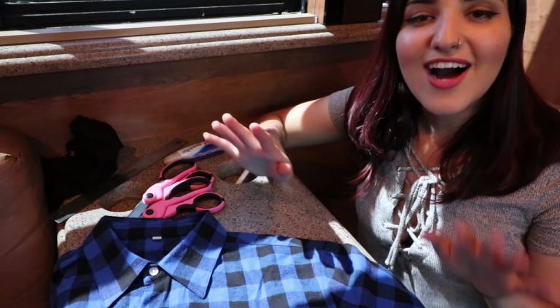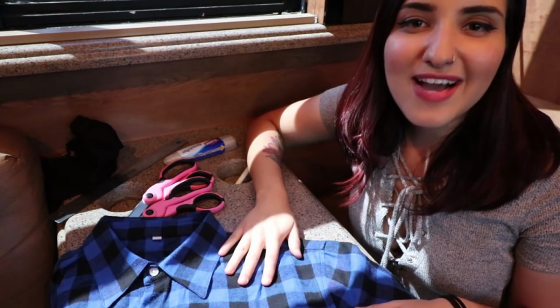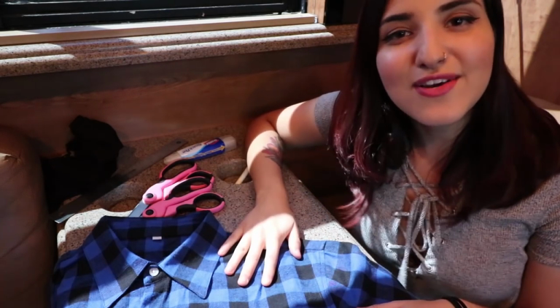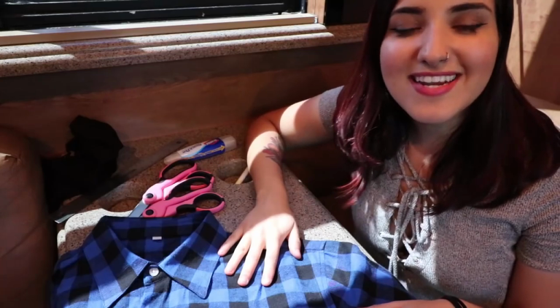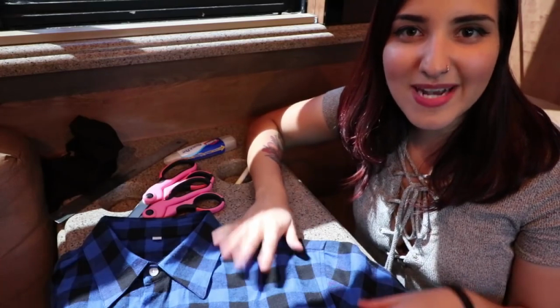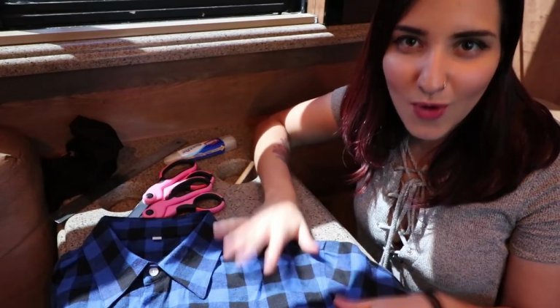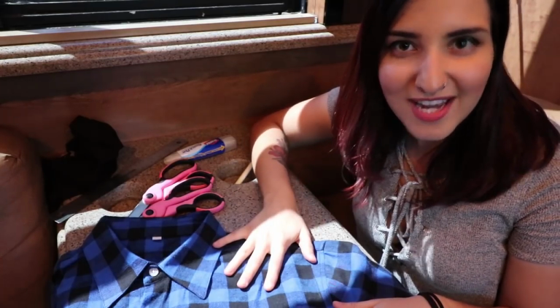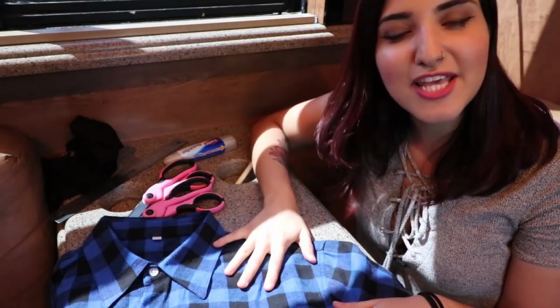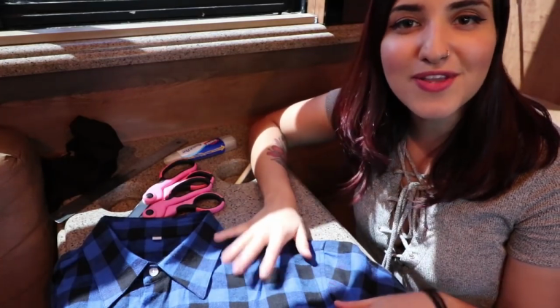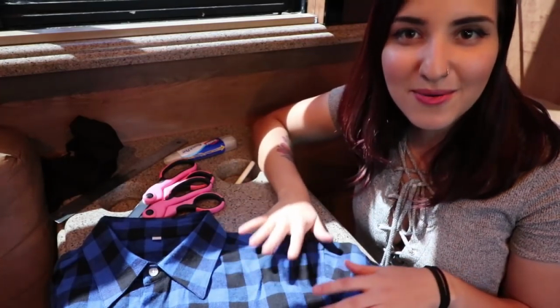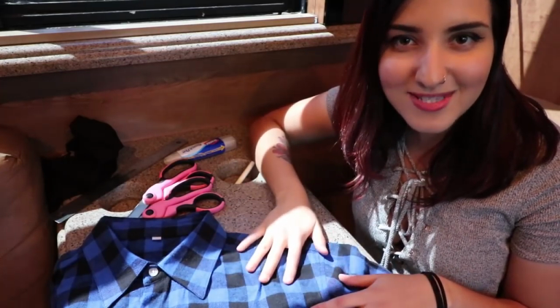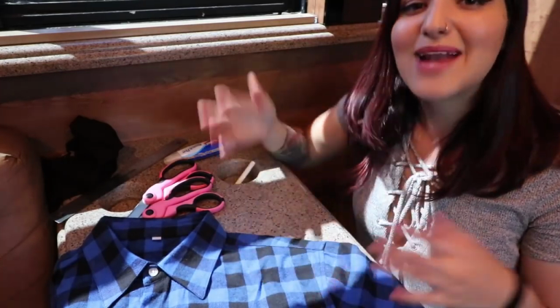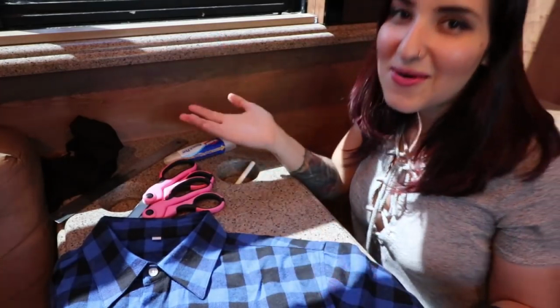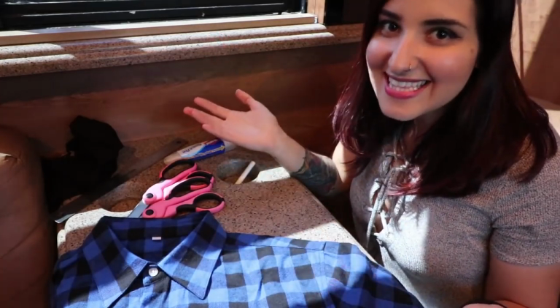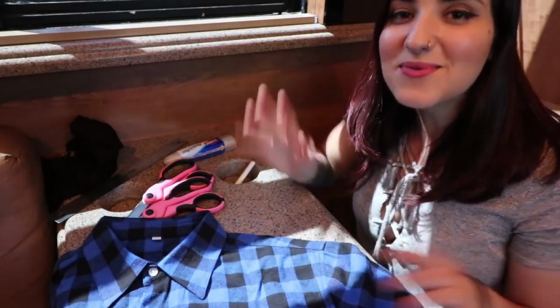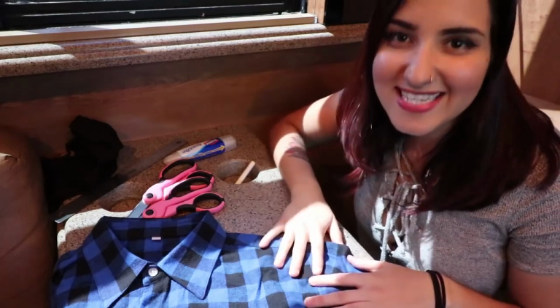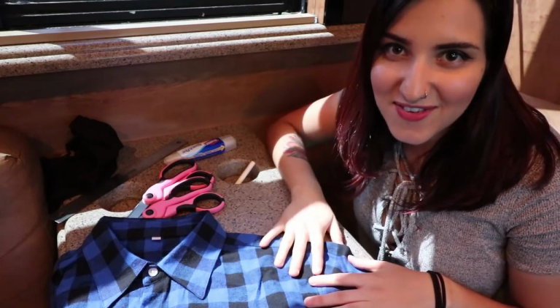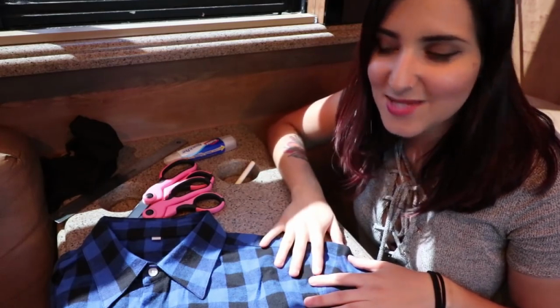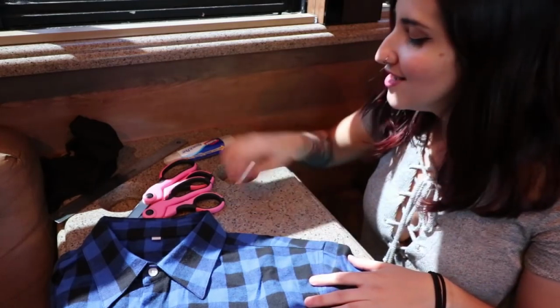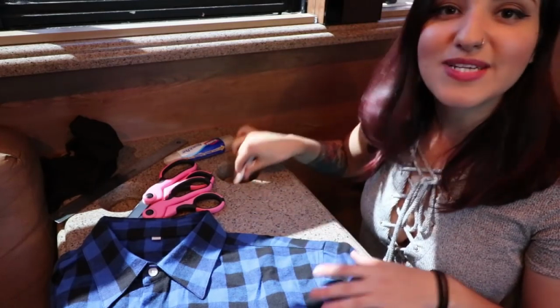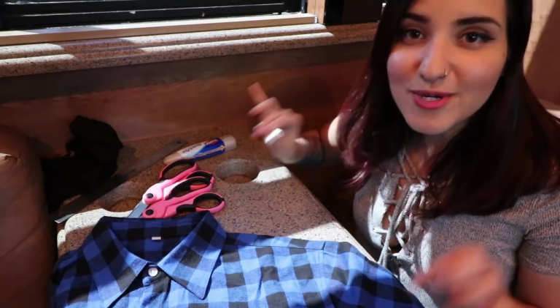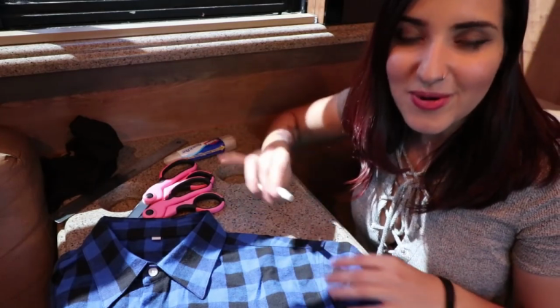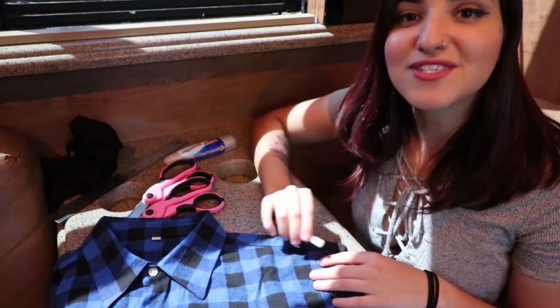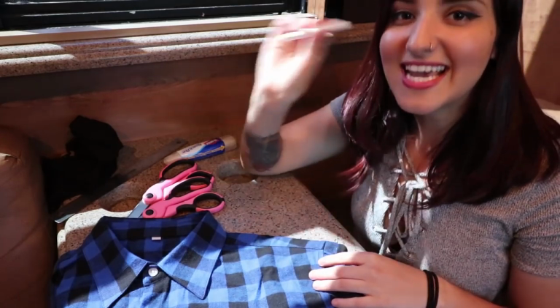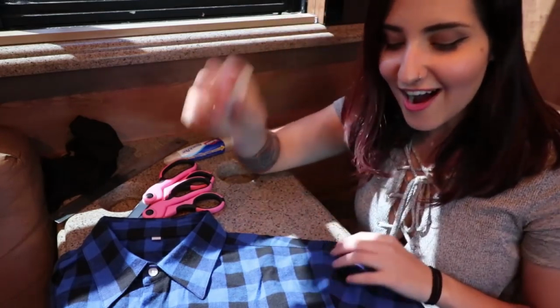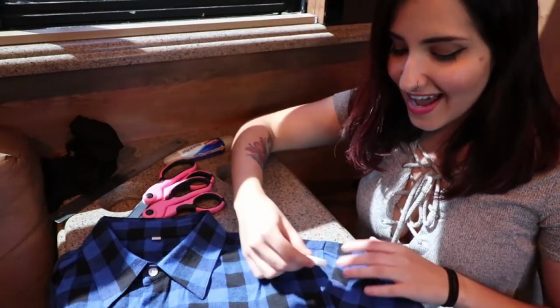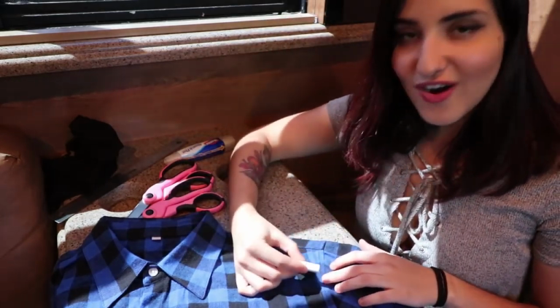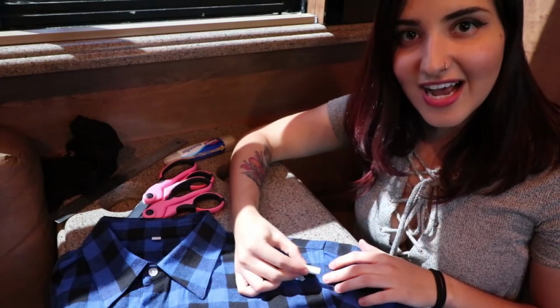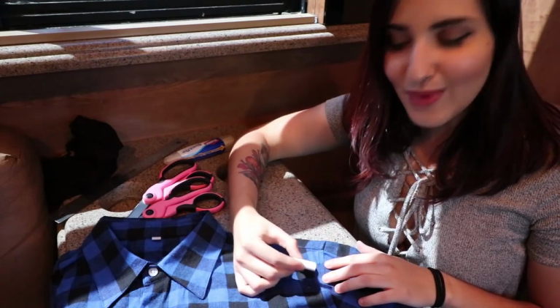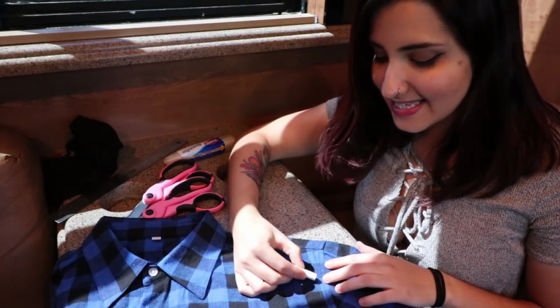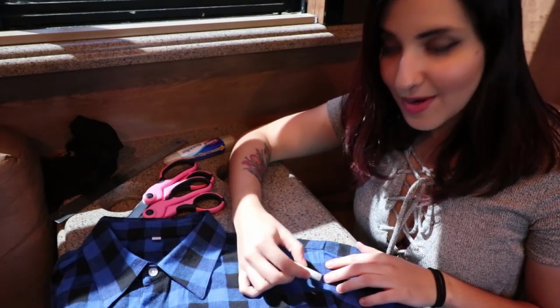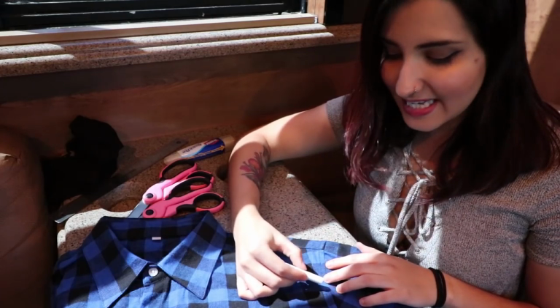All right, you guys, so here's a way to customize your warped flannel so that you can wear them year-round. And we've noticed that this is a really great style for guys as well. So it's super simple. All you have to do is take your chalk and draw a line right next to the seam on your sleeve.